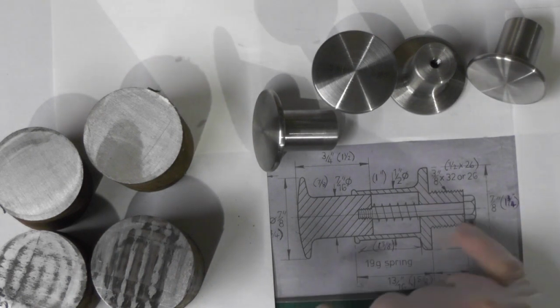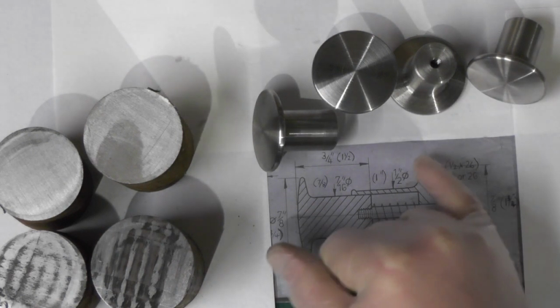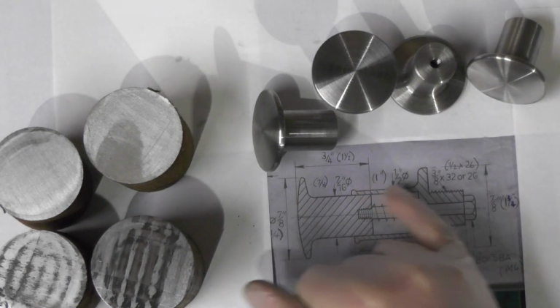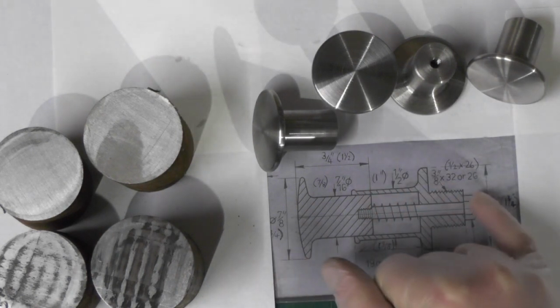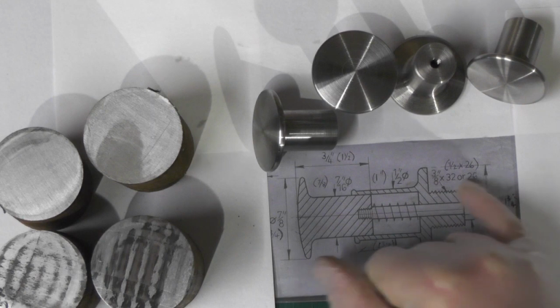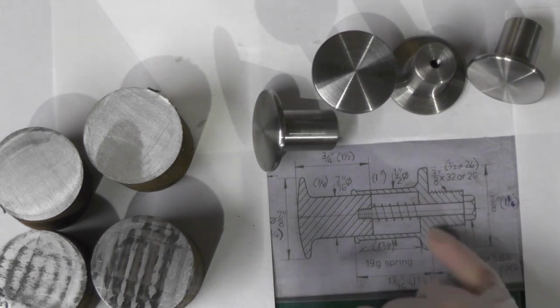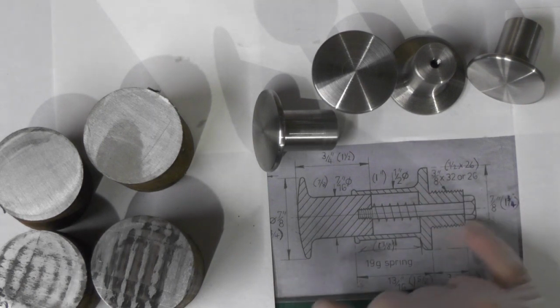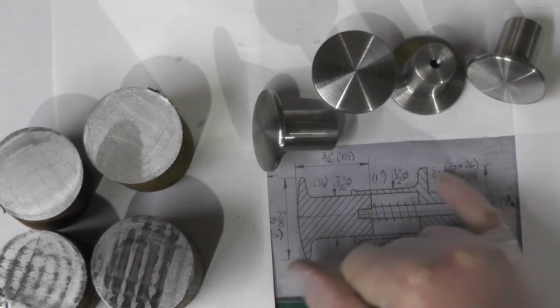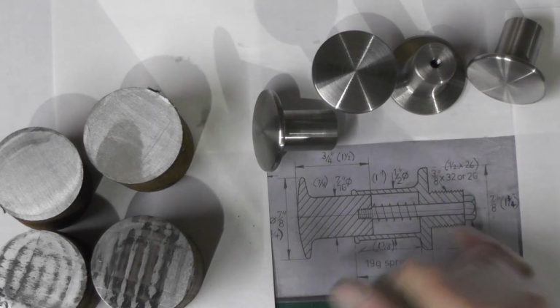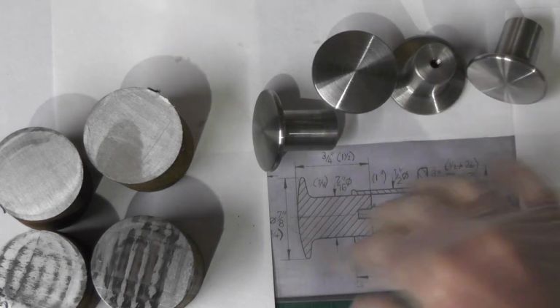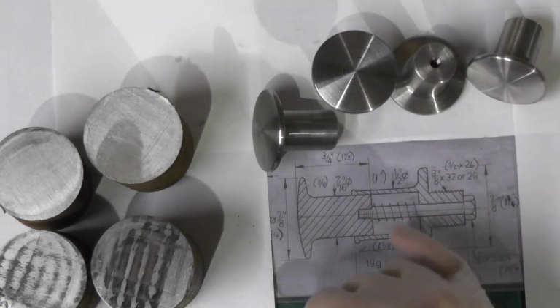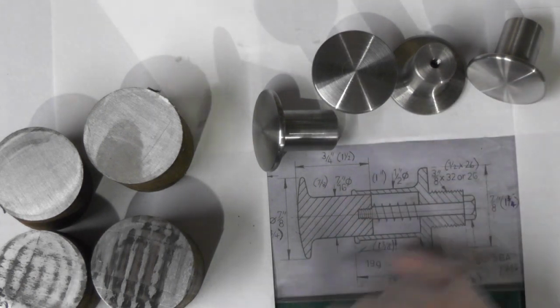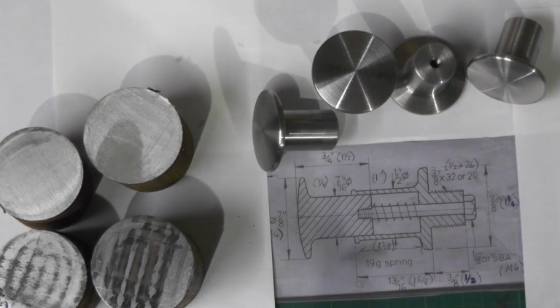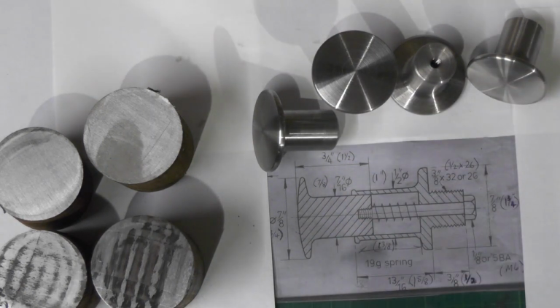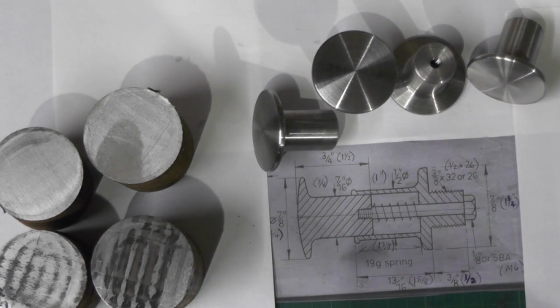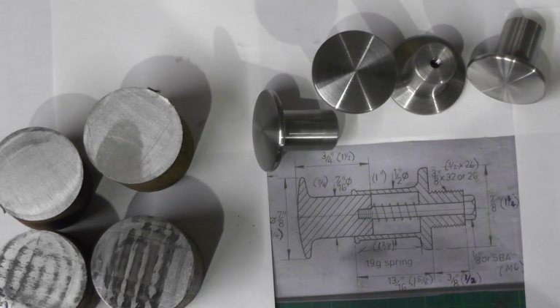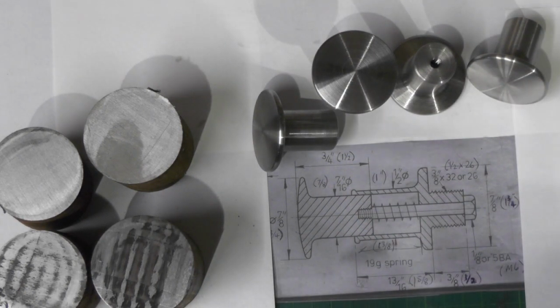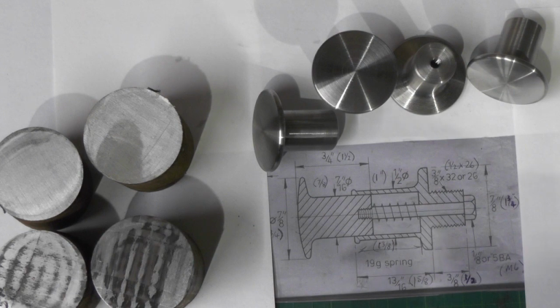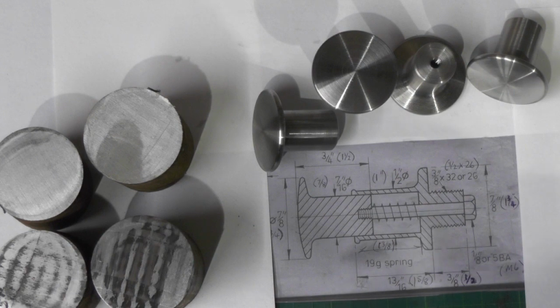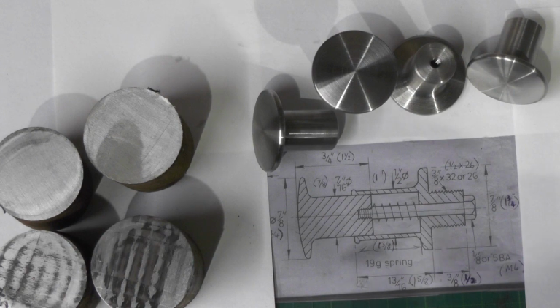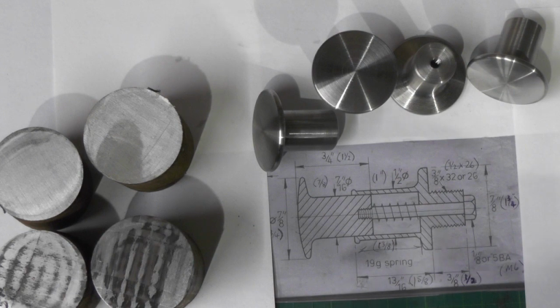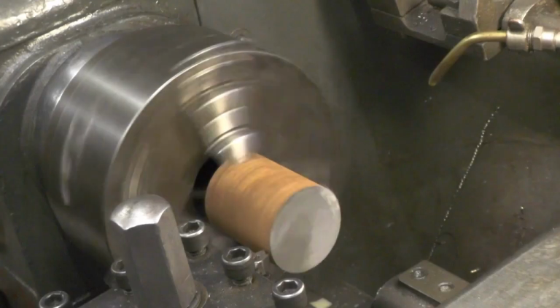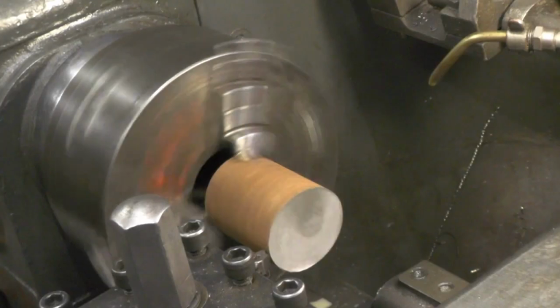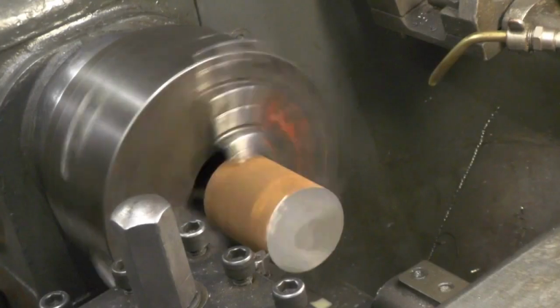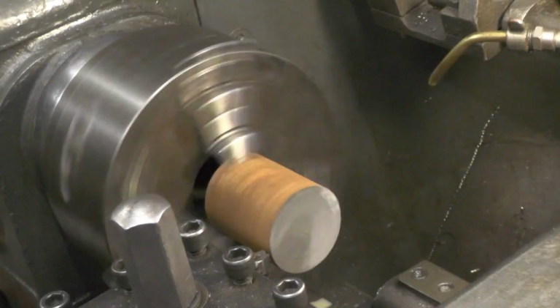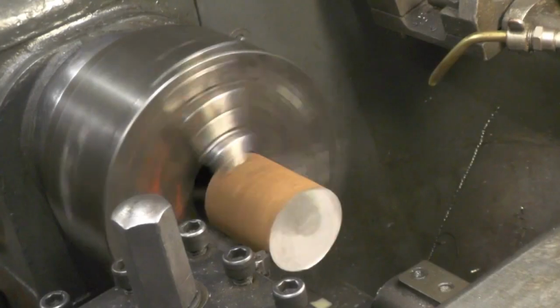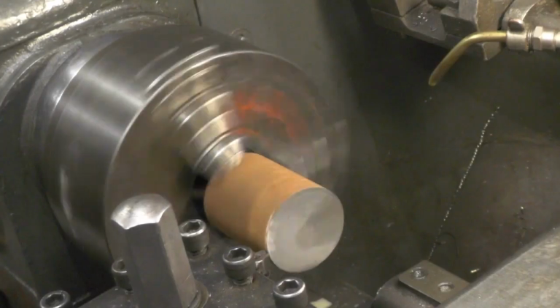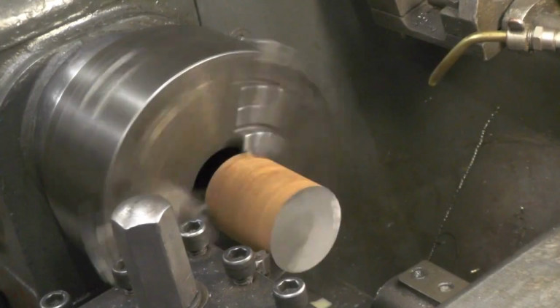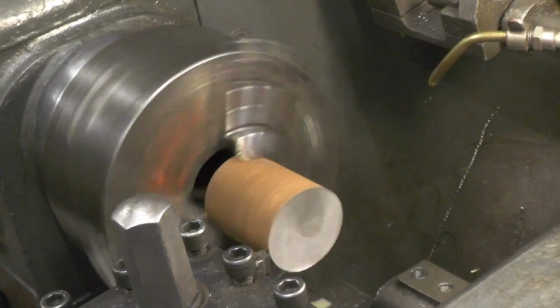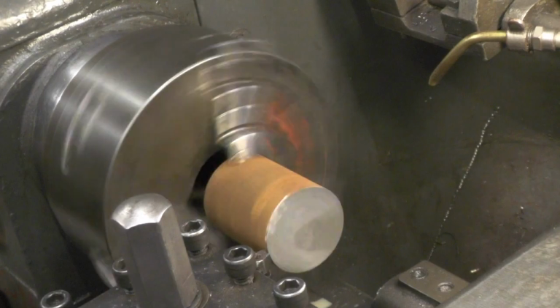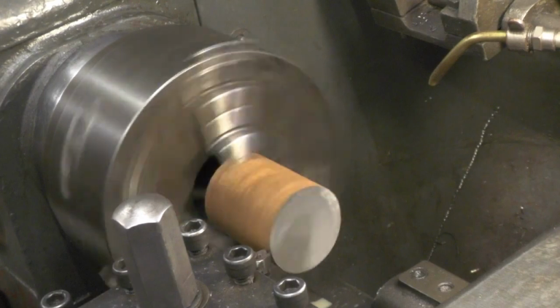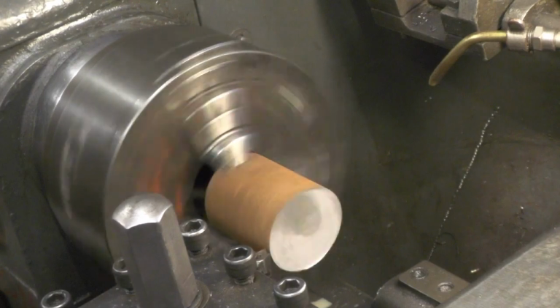And I'm going to go ahead and machine these — I'll do one side, then turn them around and do the other side. Let's go.